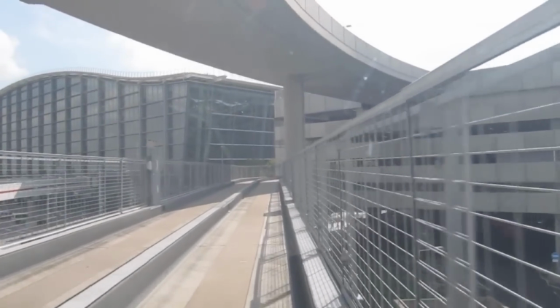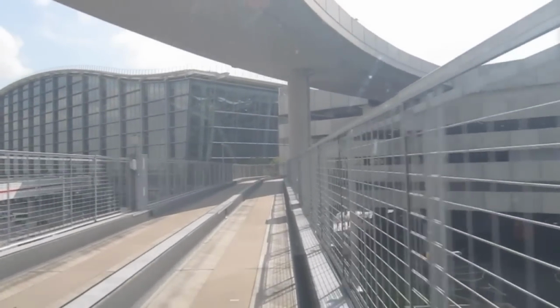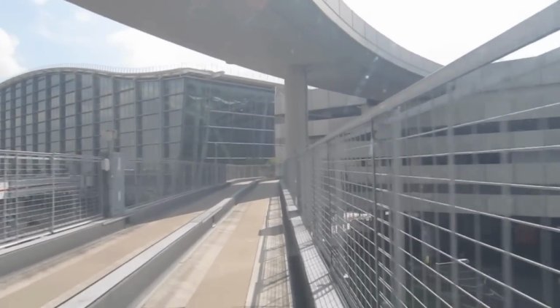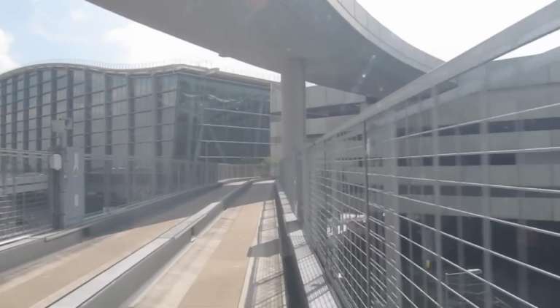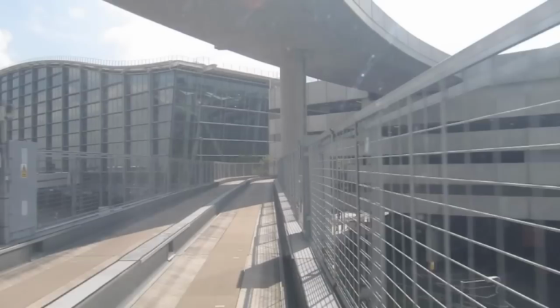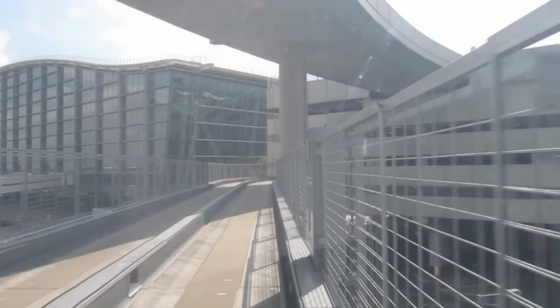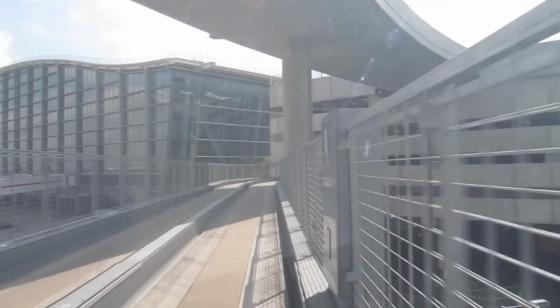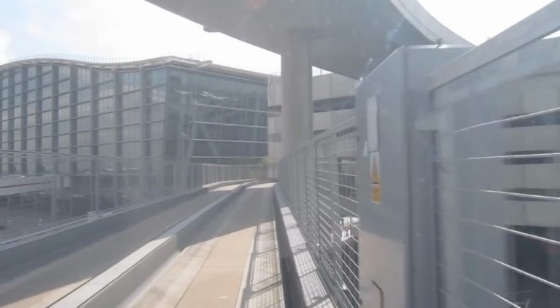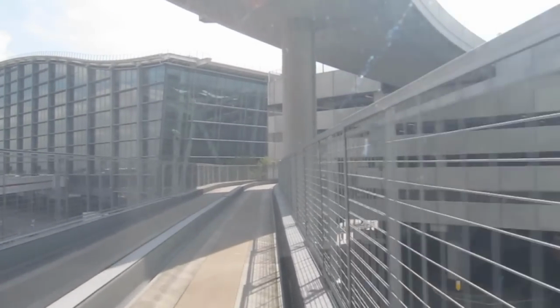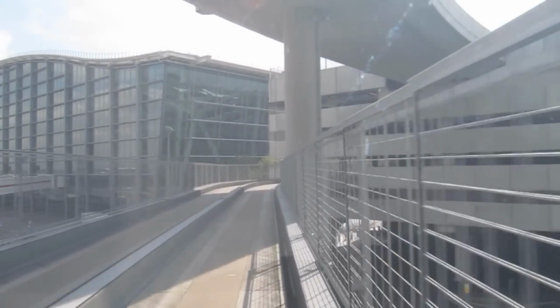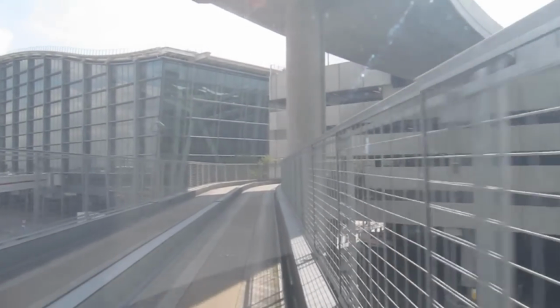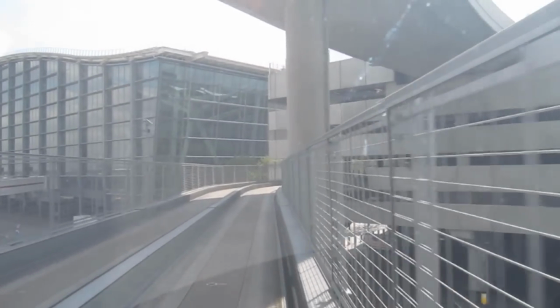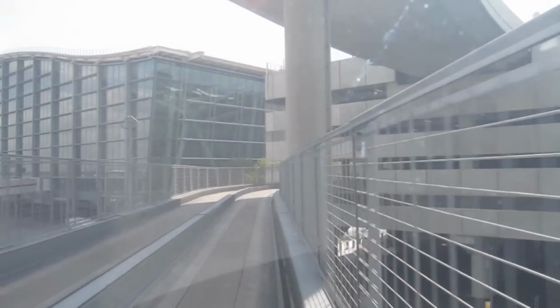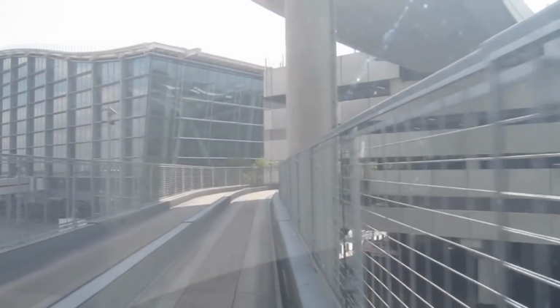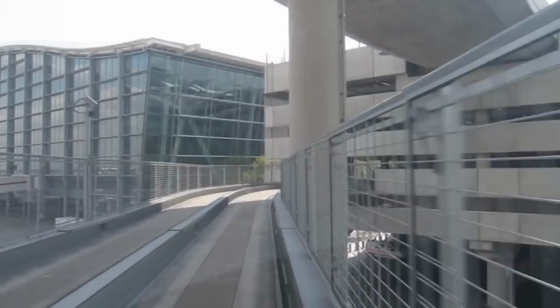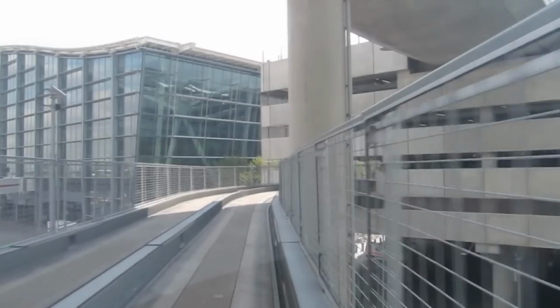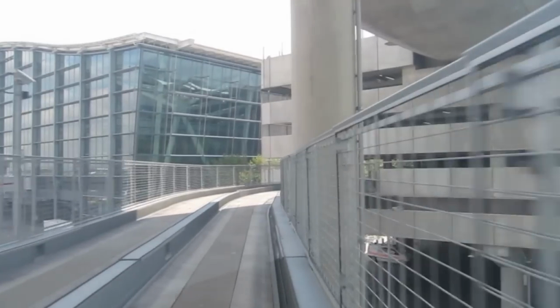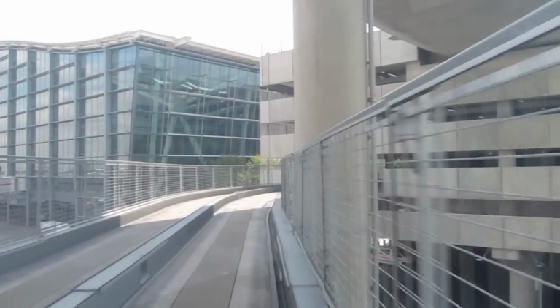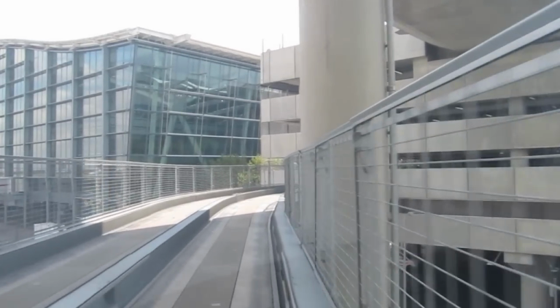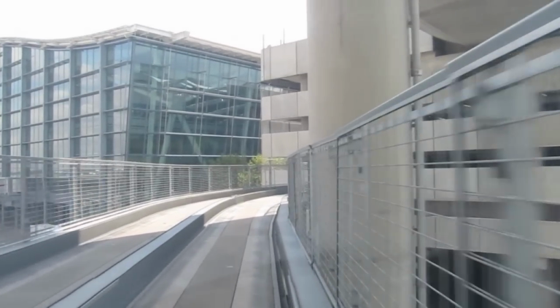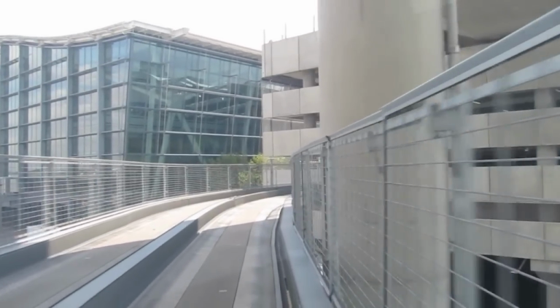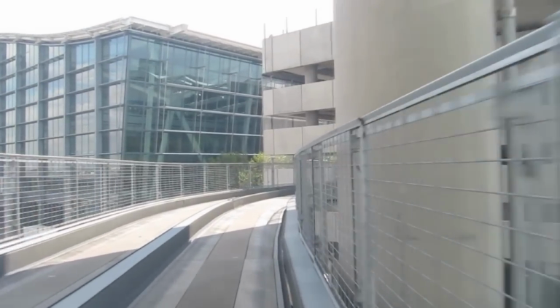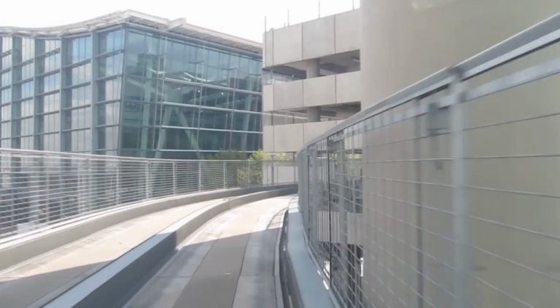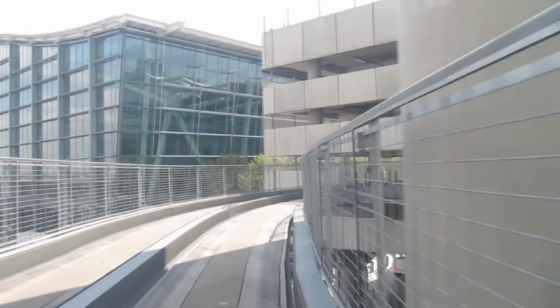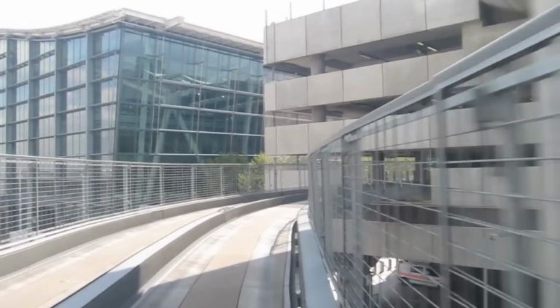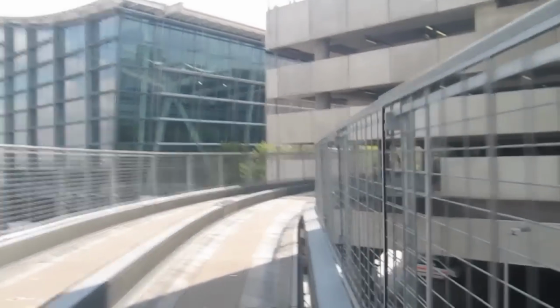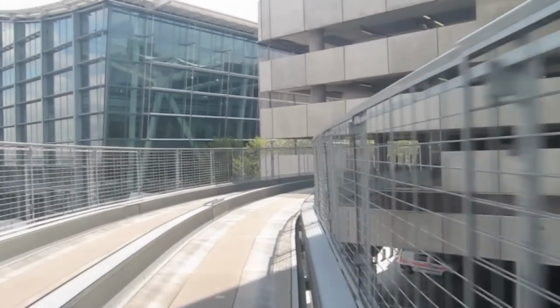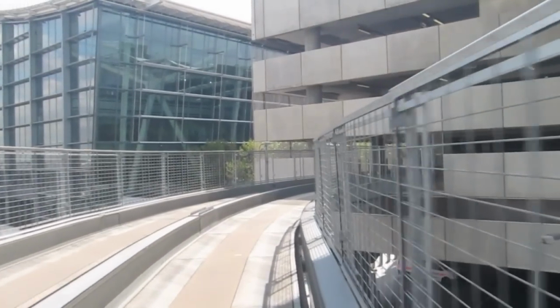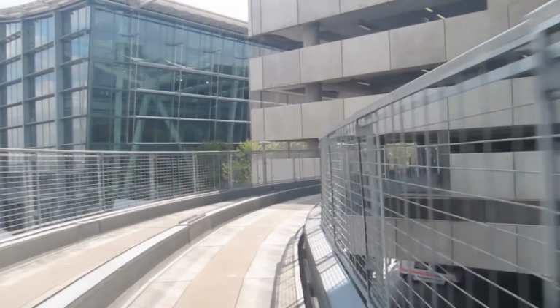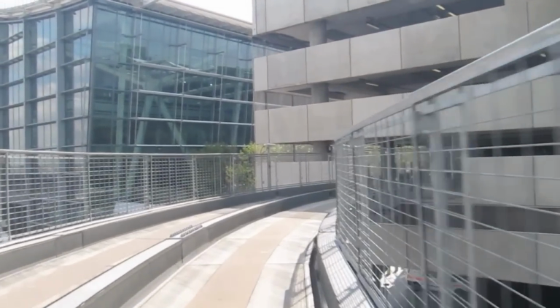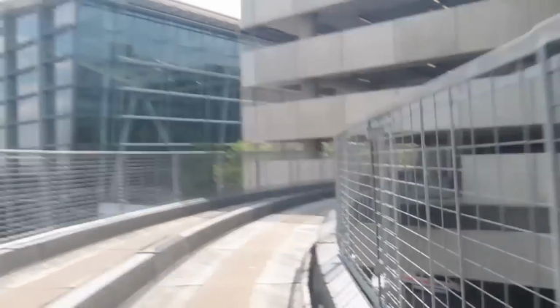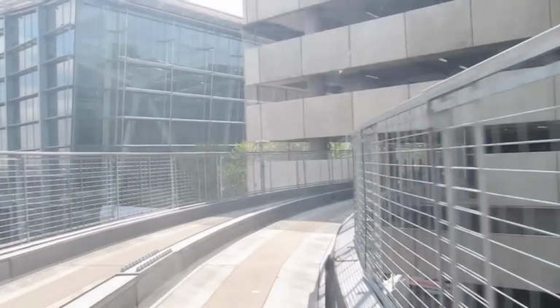At Heathrow's Terminal 5, the pod station is in the short-stay car park right next door. Just walk out of the pod, into the lift, and into the terminal.